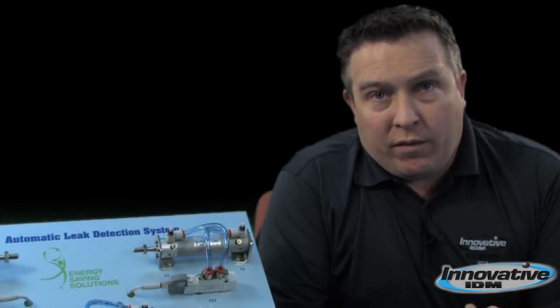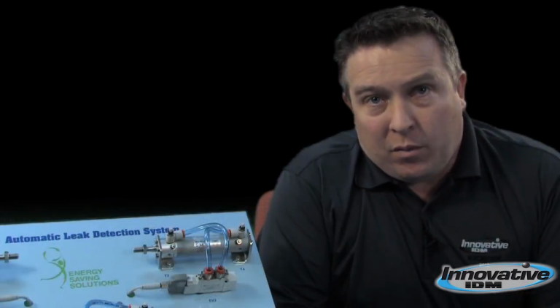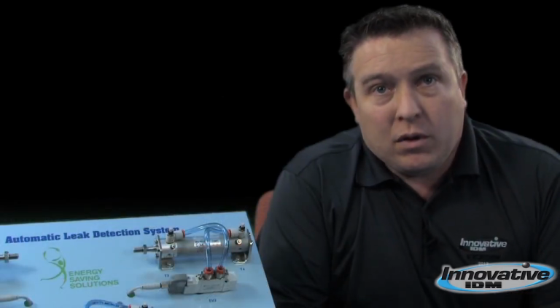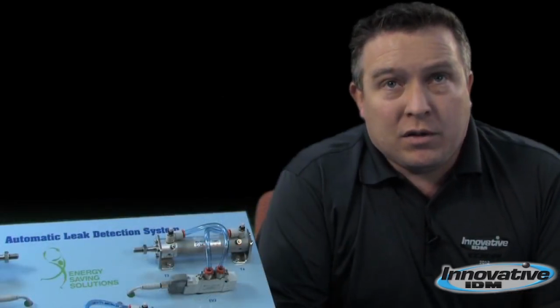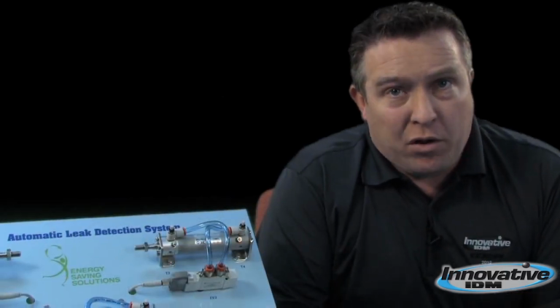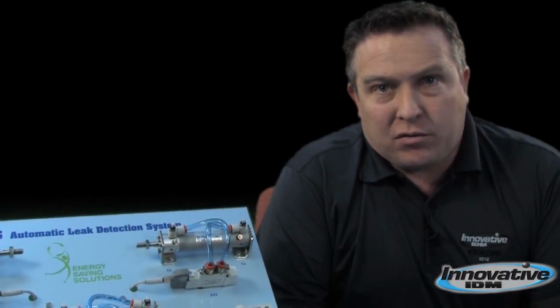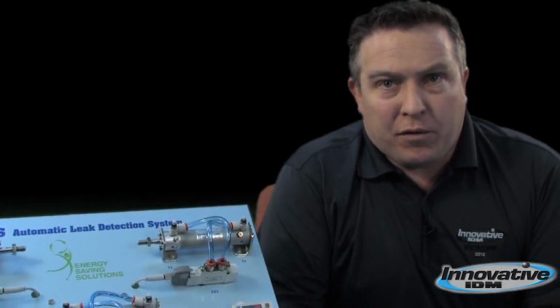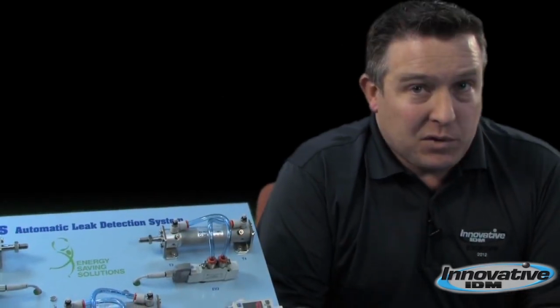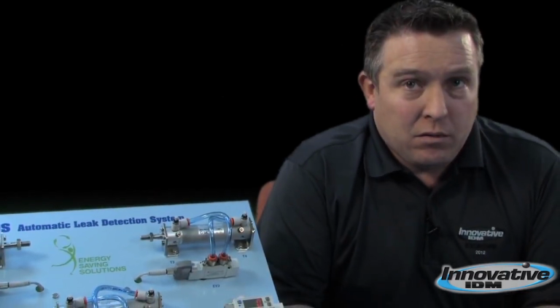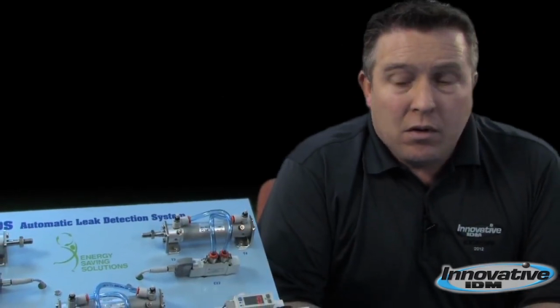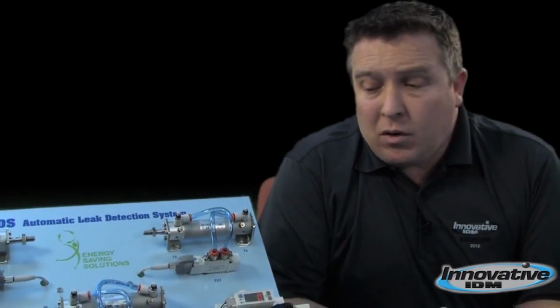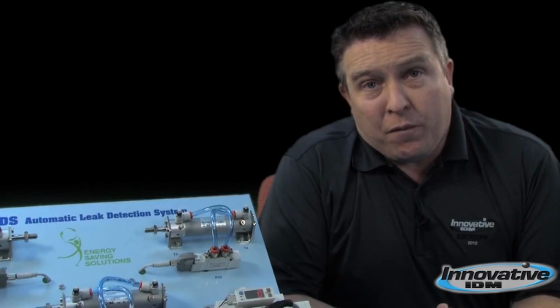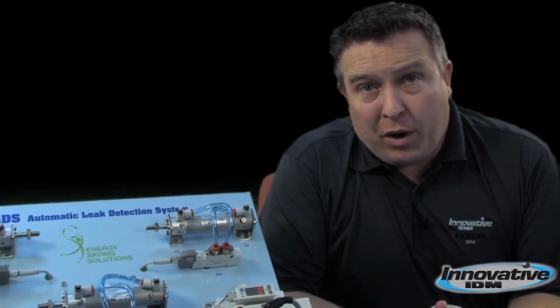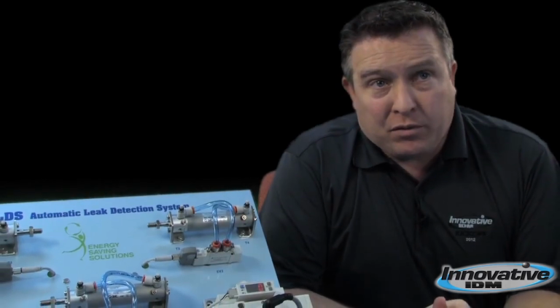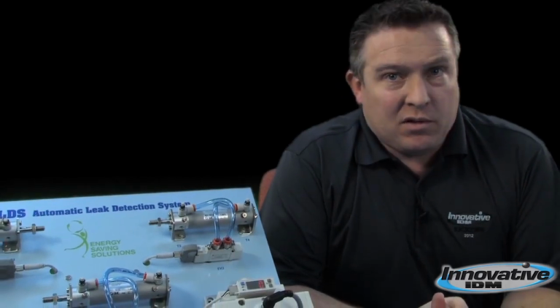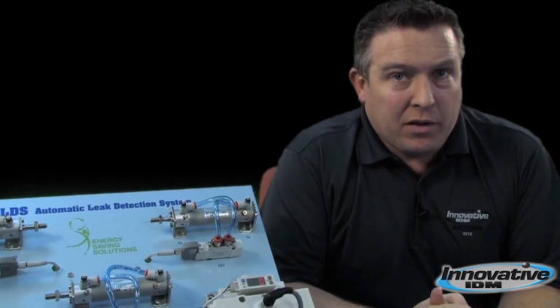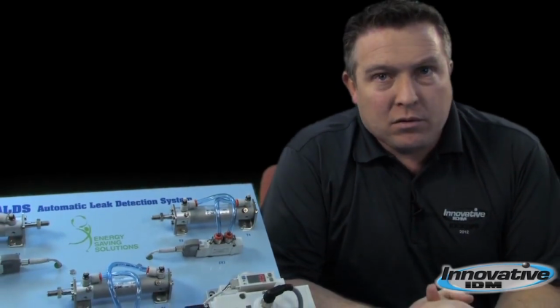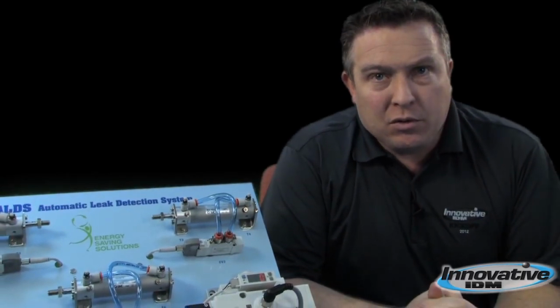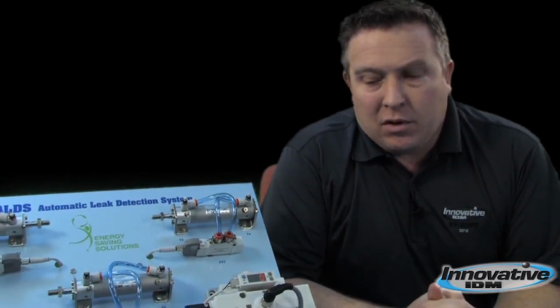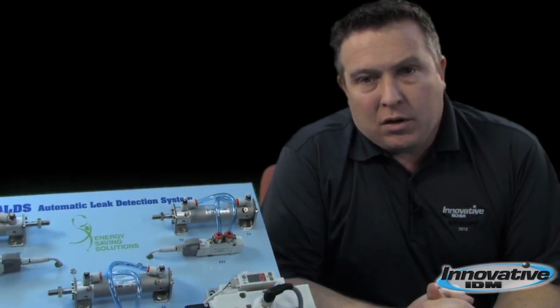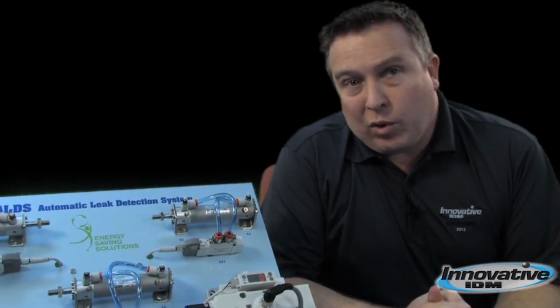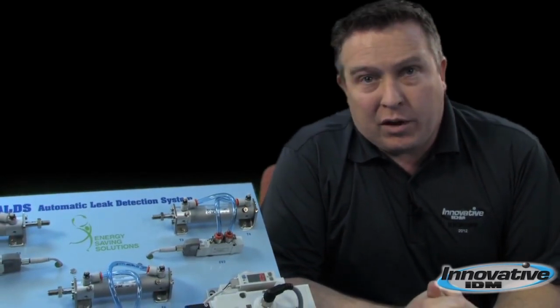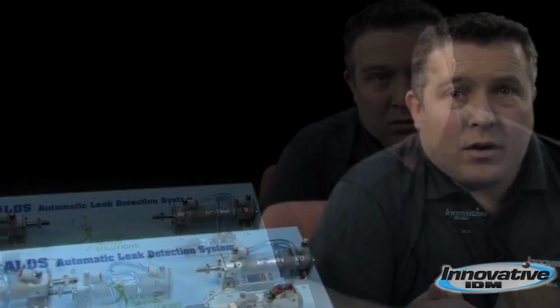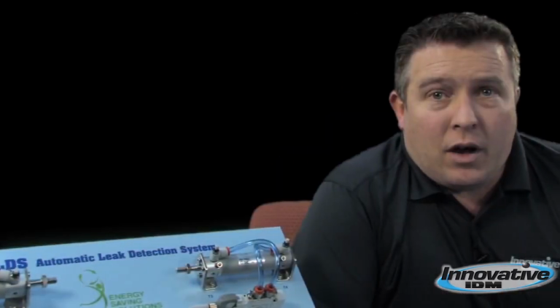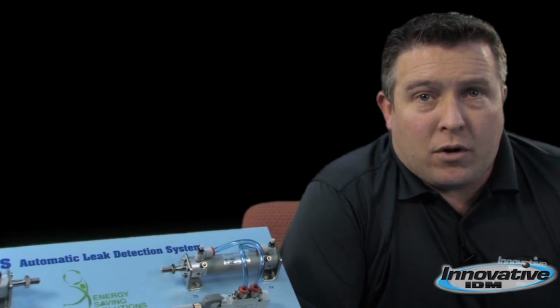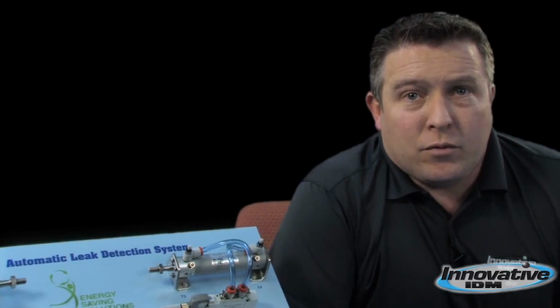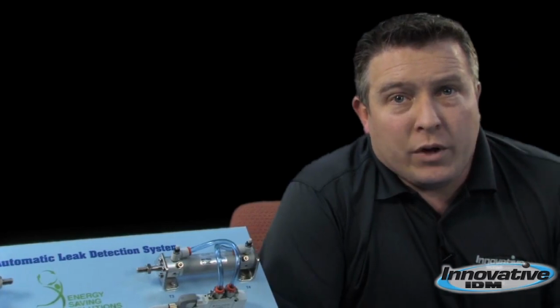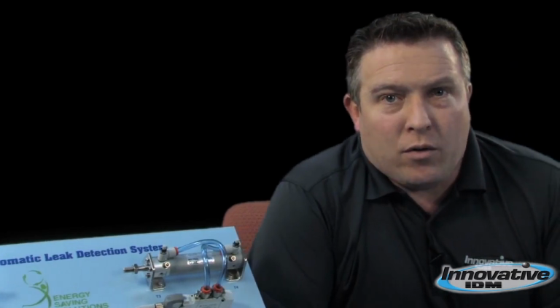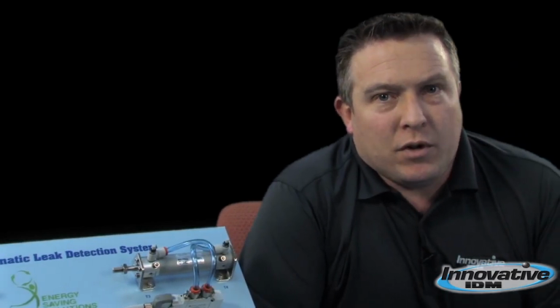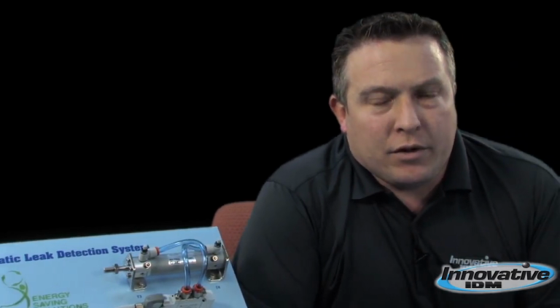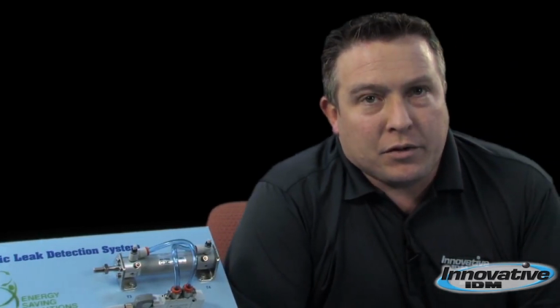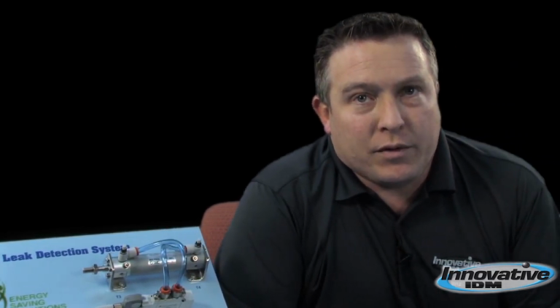Innovative IDM is a technology distributor for SMC. We have fluid power specialists in Dallas and Houston here waiting to help you. After all, we are the home of legendary customer service.